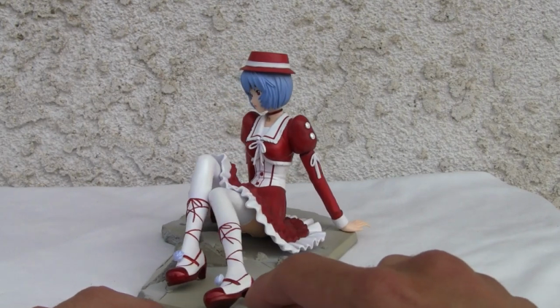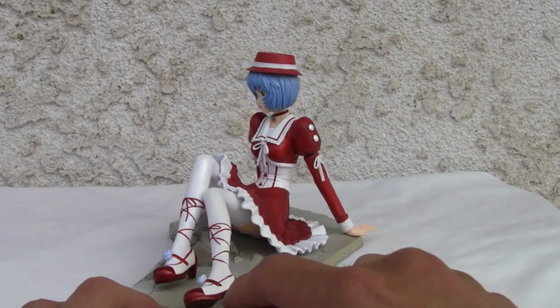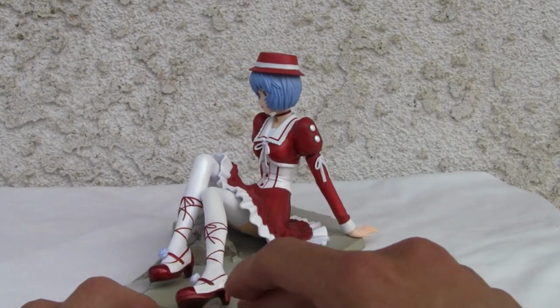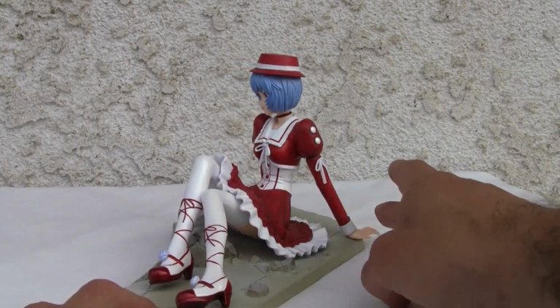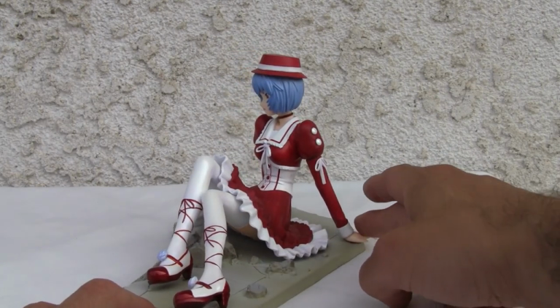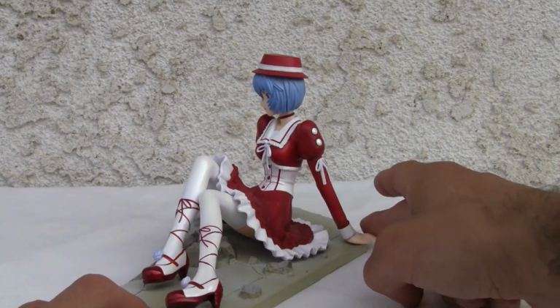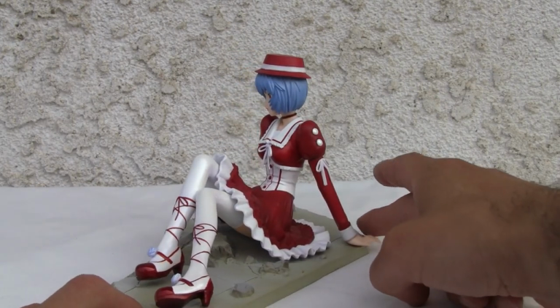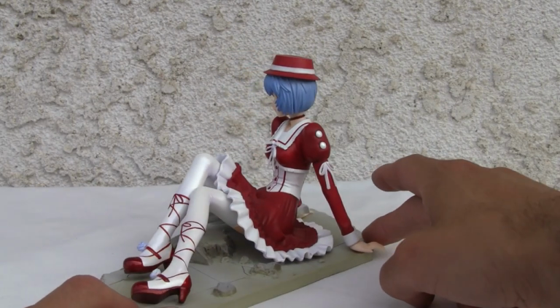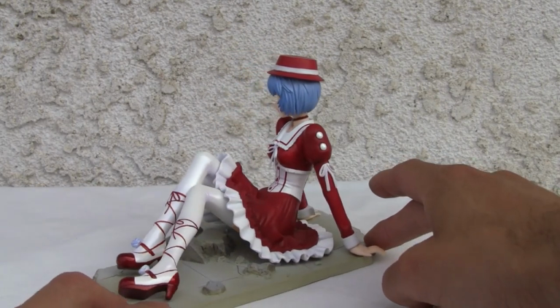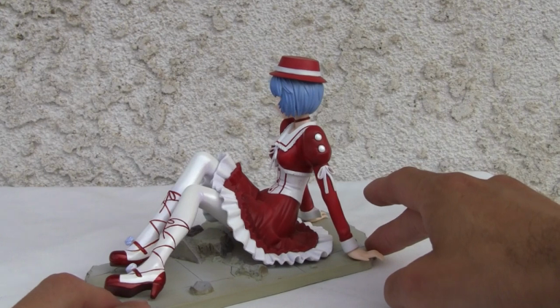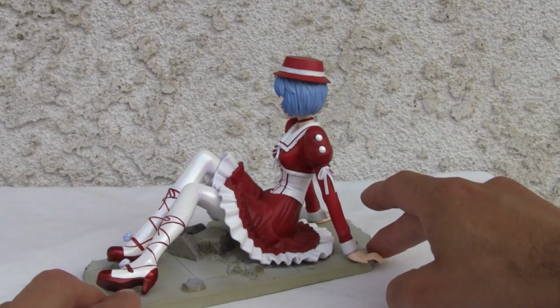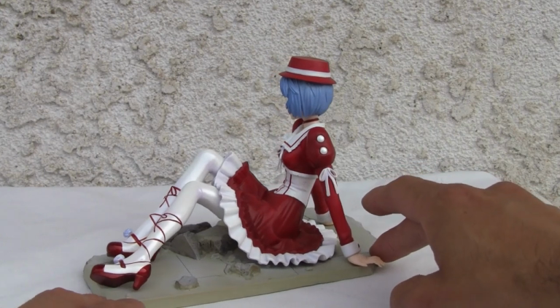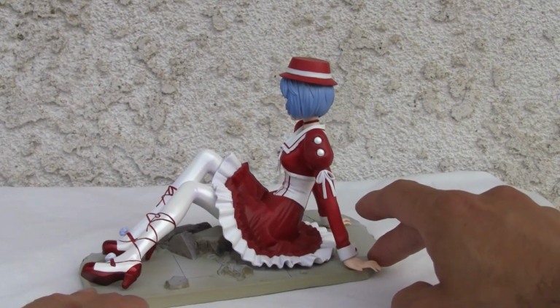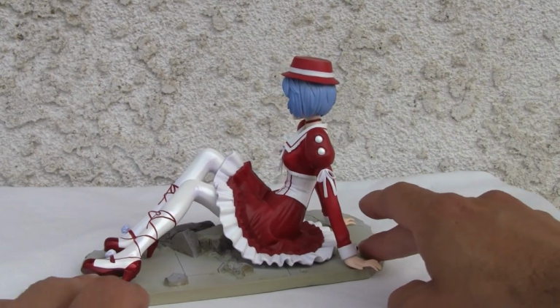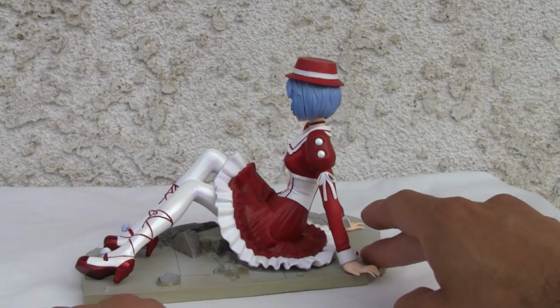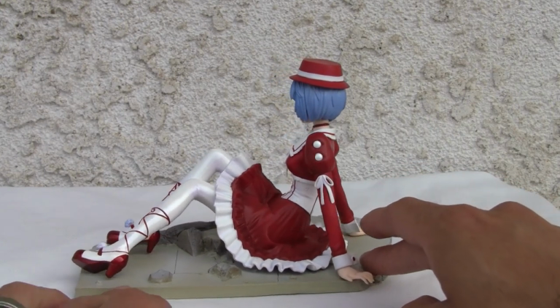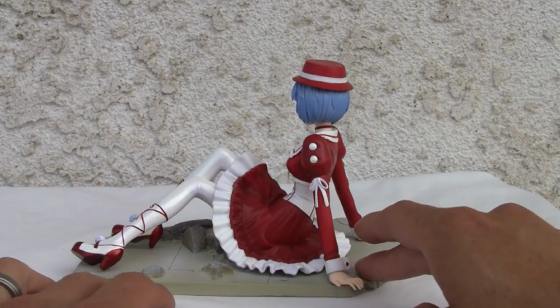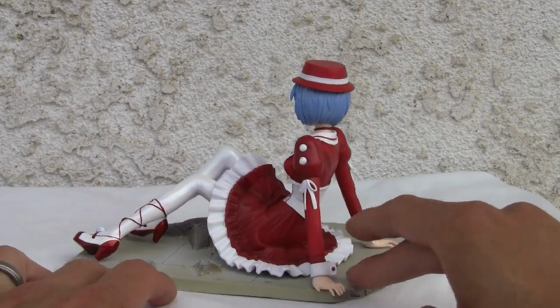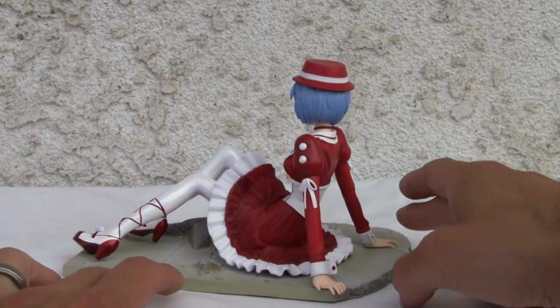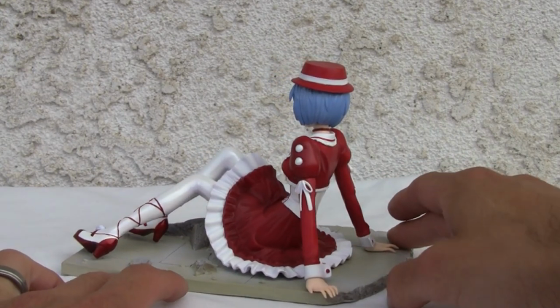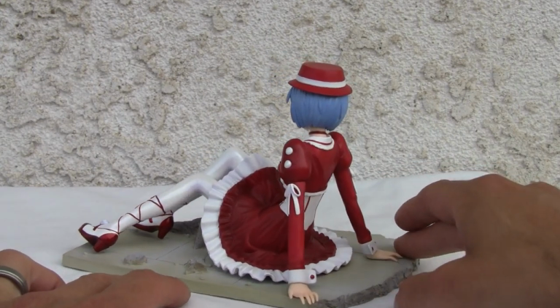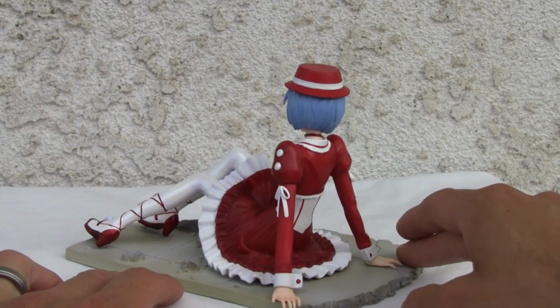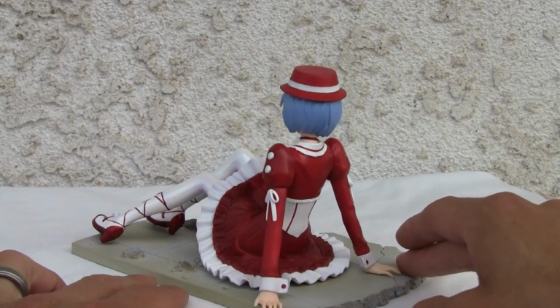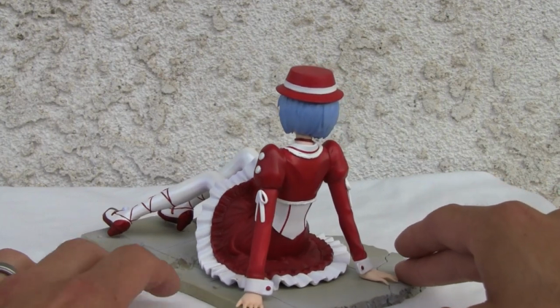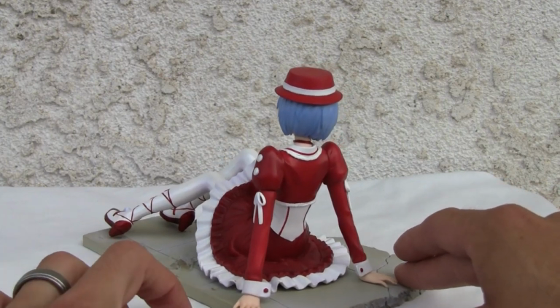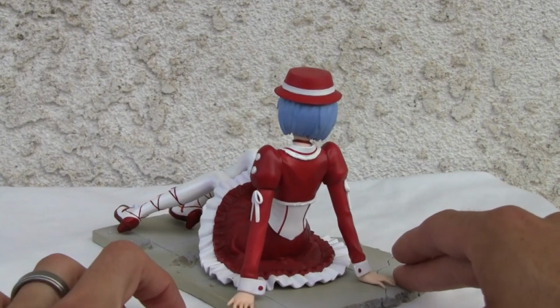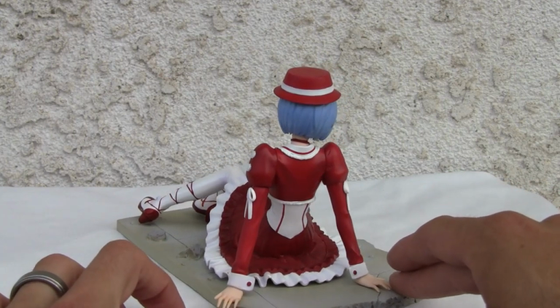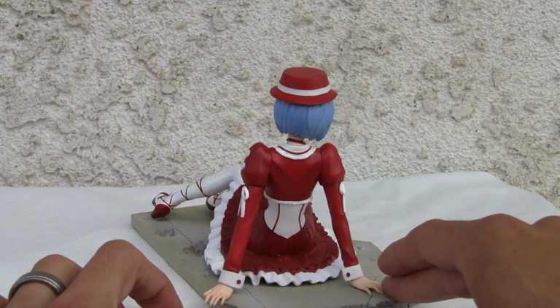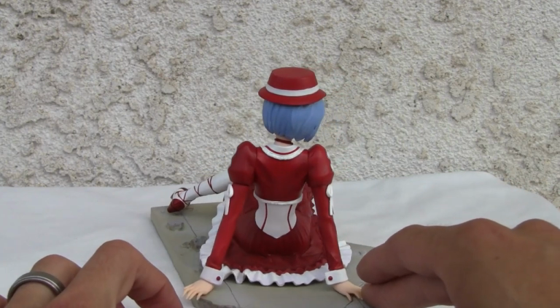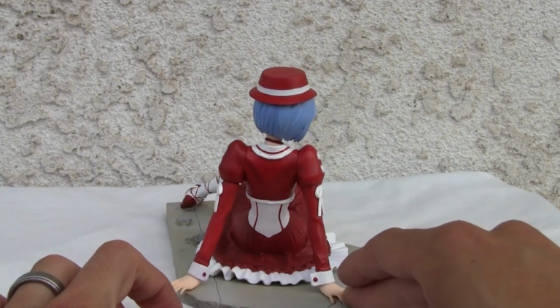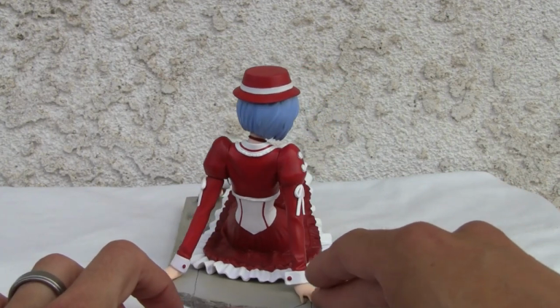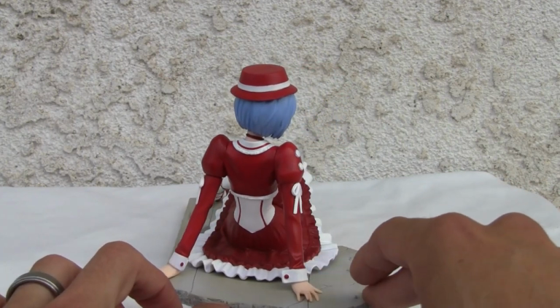I'll show you the other detailings too so you can see. The arm does come off, and there is a little paint rubbing off — you can see some of the paint on her corset, waist, whatever. A little 18th century Lolita looking thing.